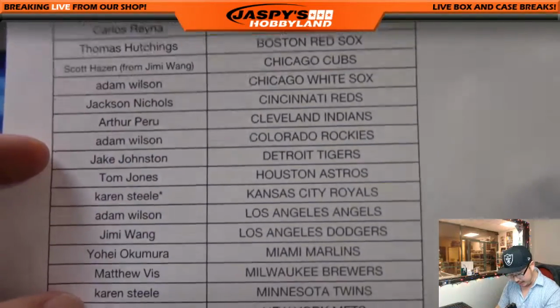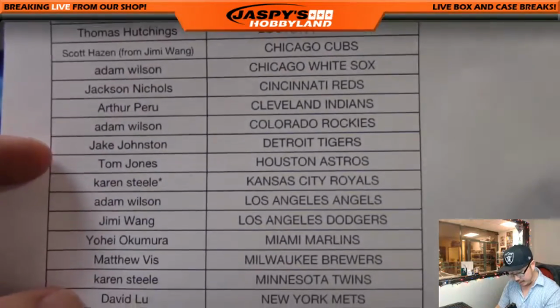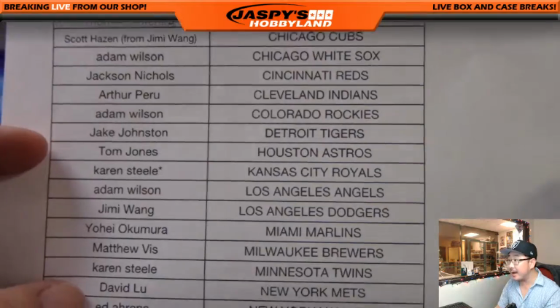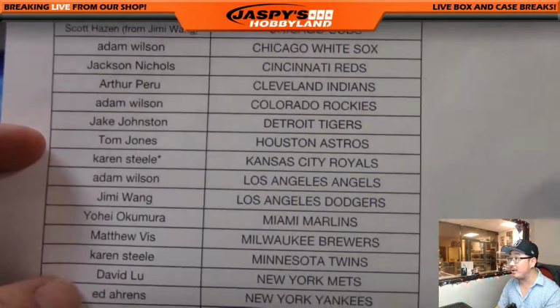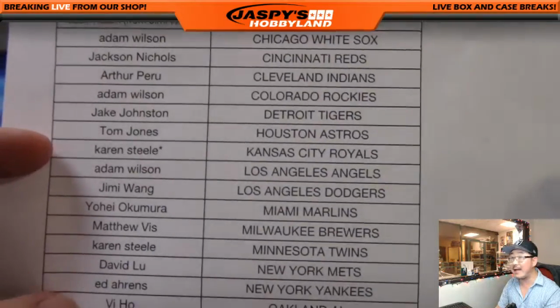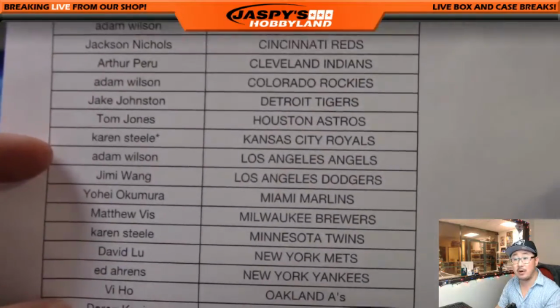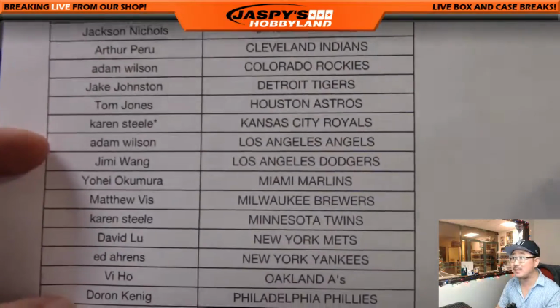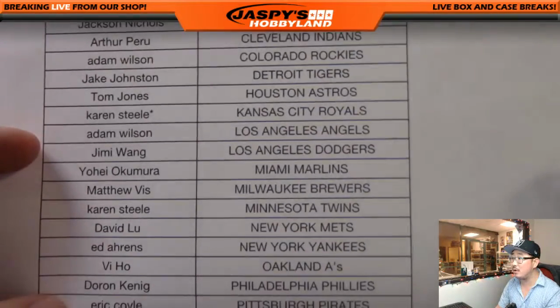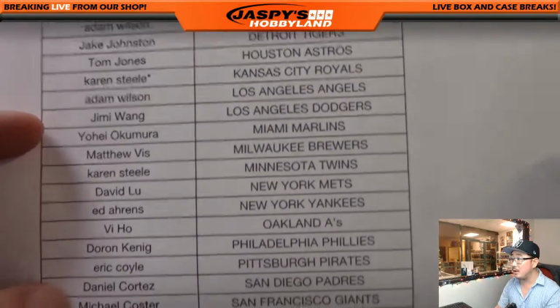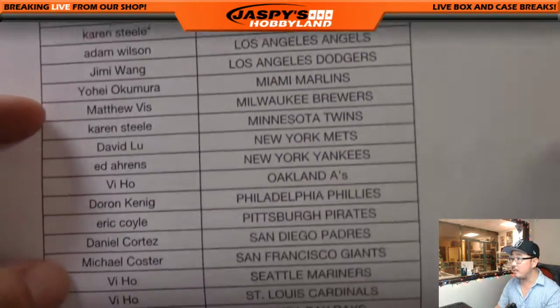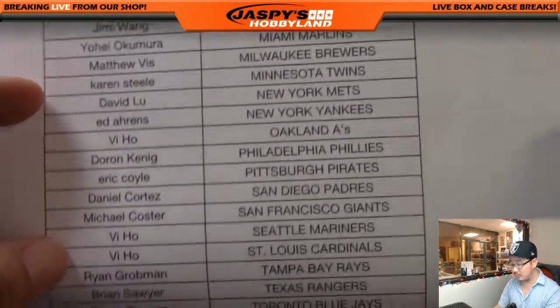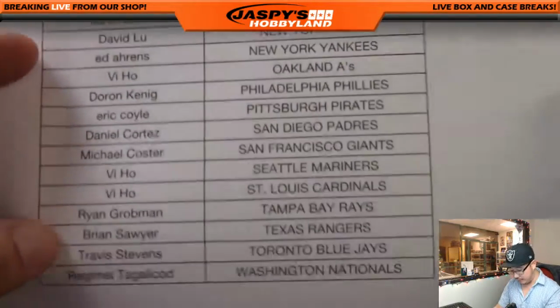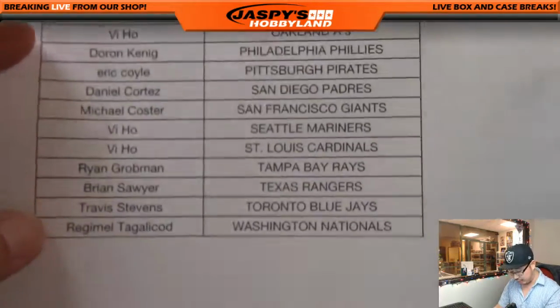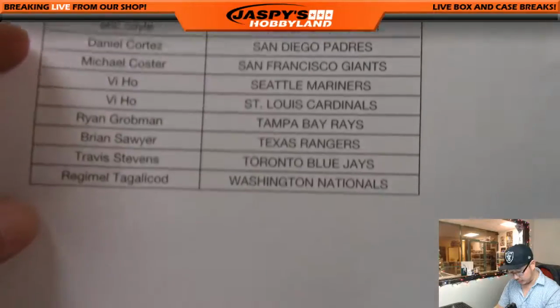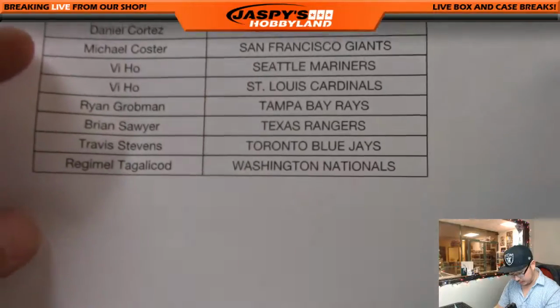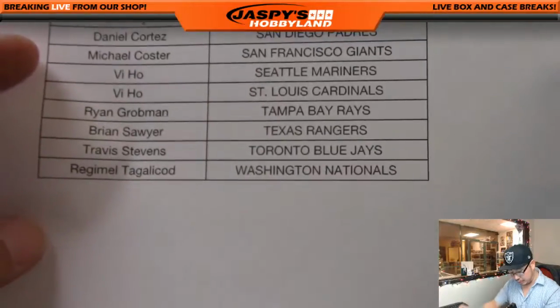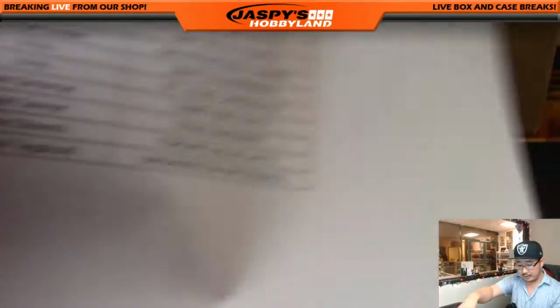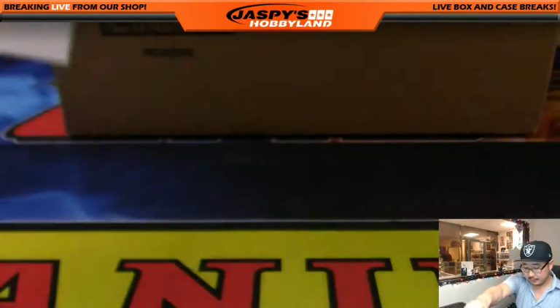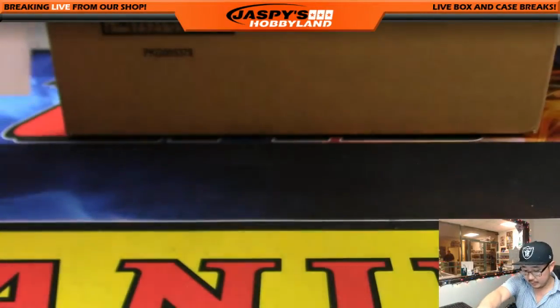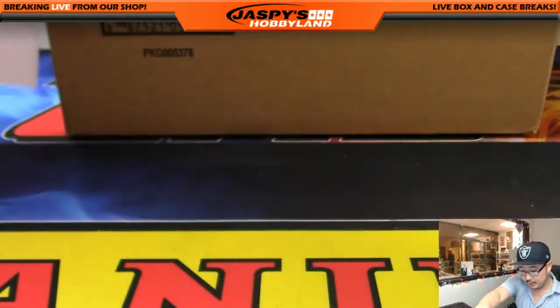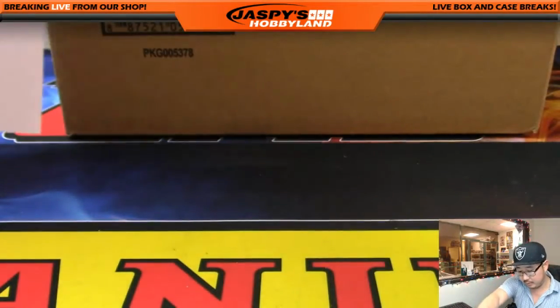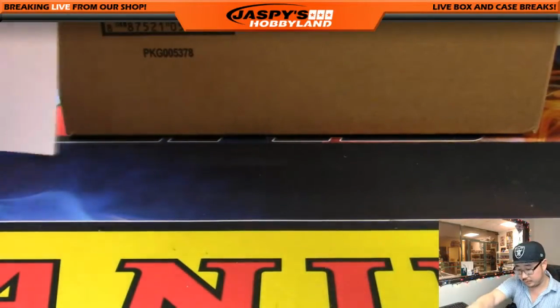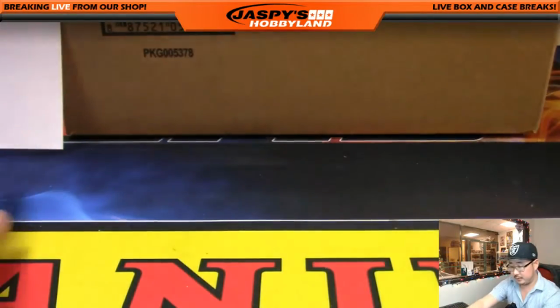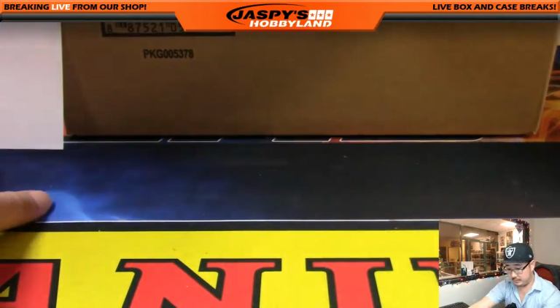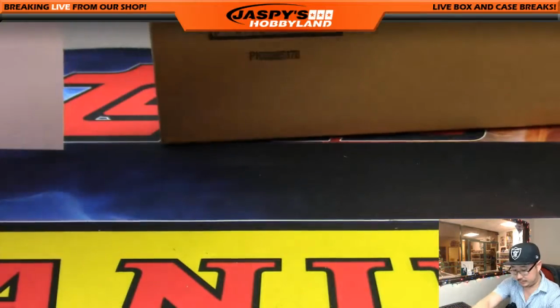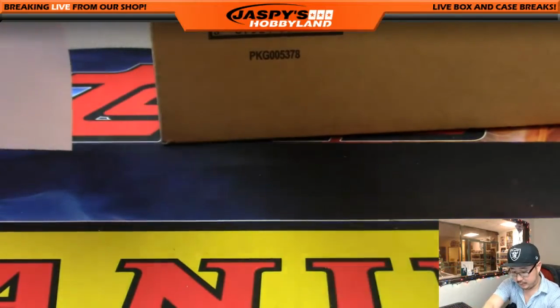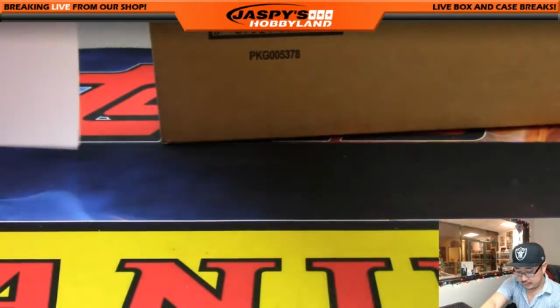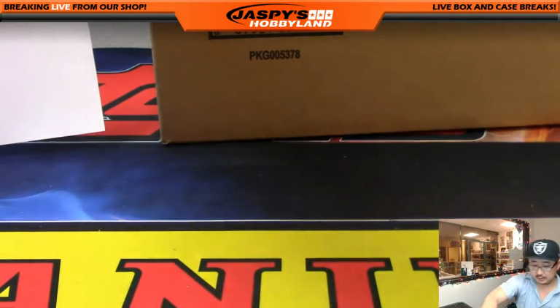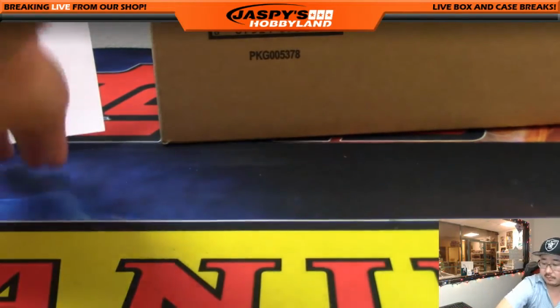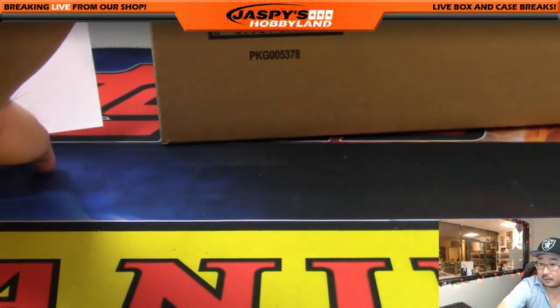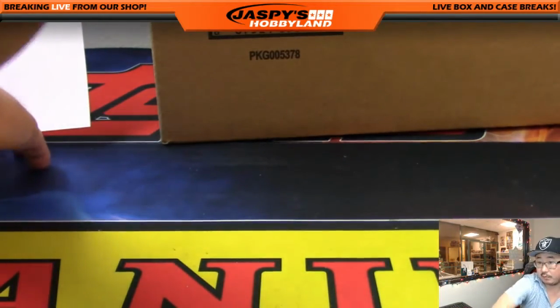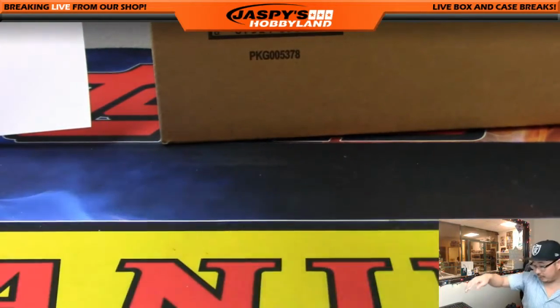Thank you to Karen with the last spot mojo, Kansas City Royals. And there's everybody else. Thank you very much for getting your spots. Let's get this paperwork set up here.